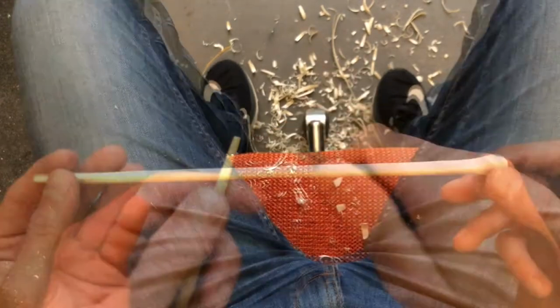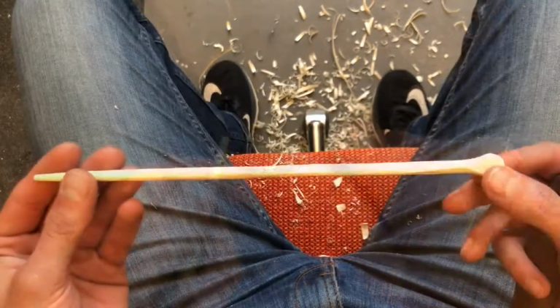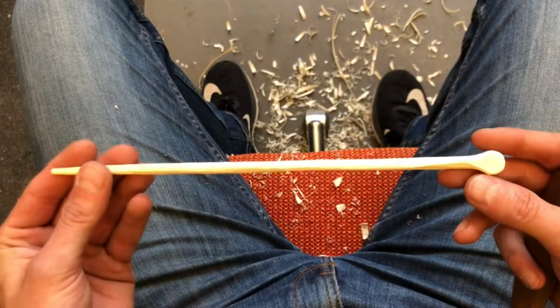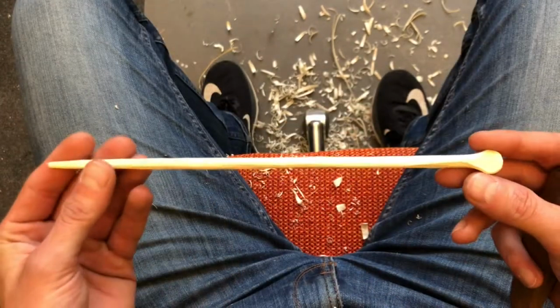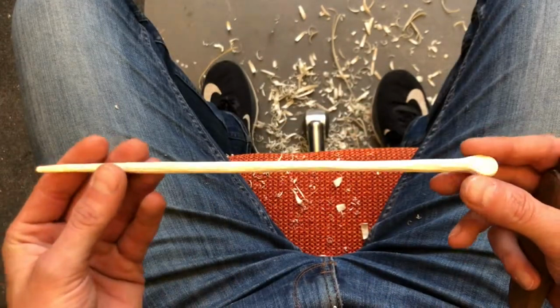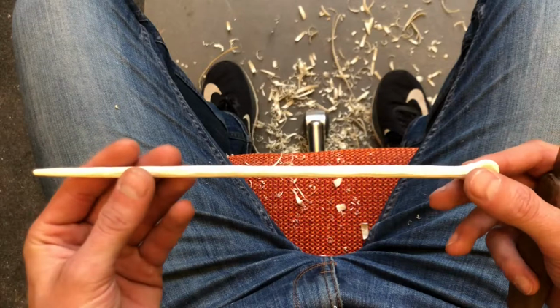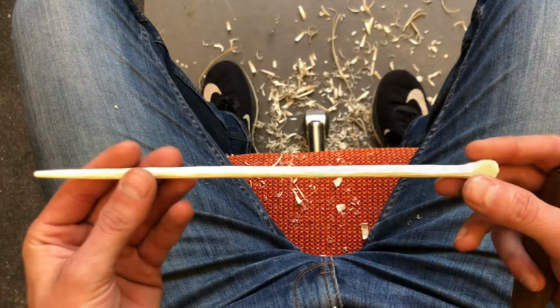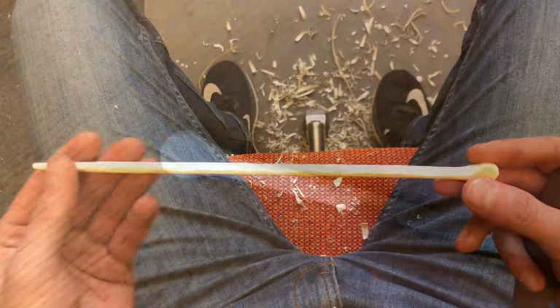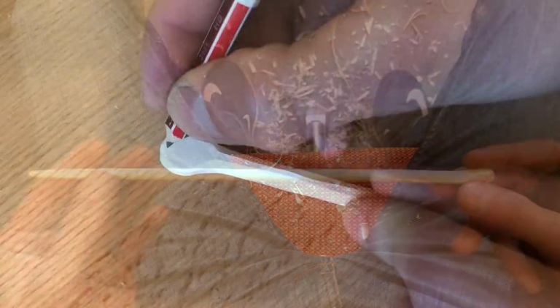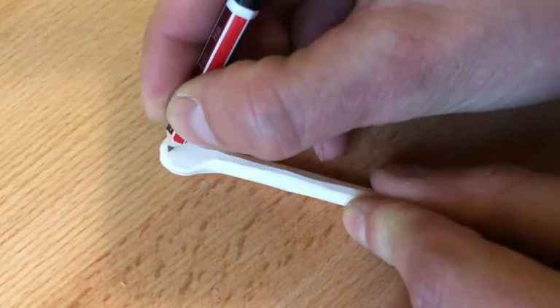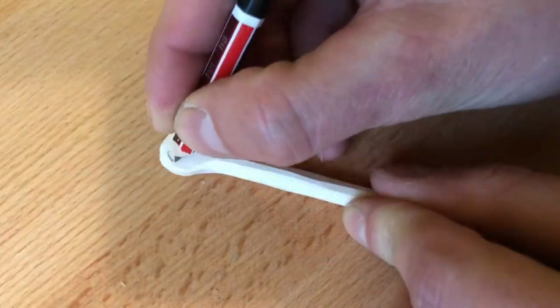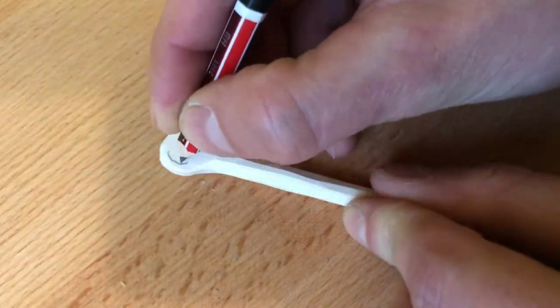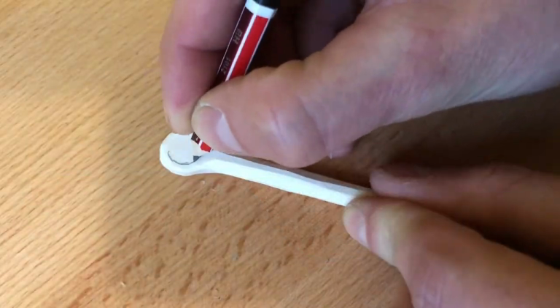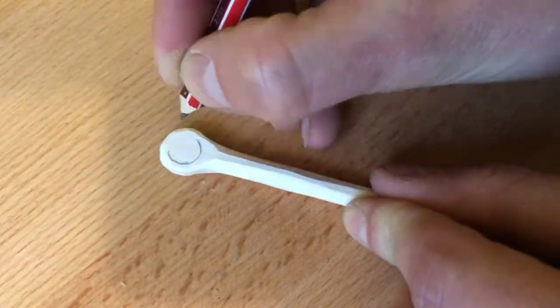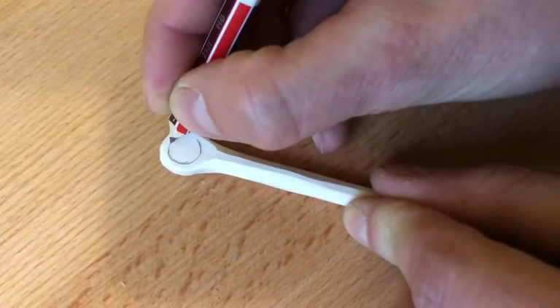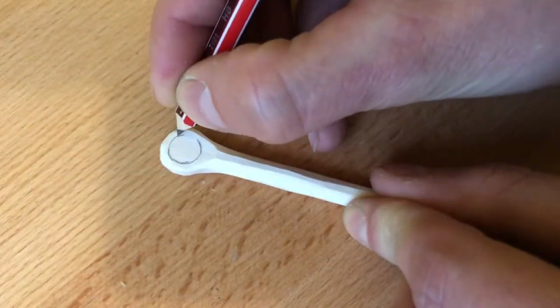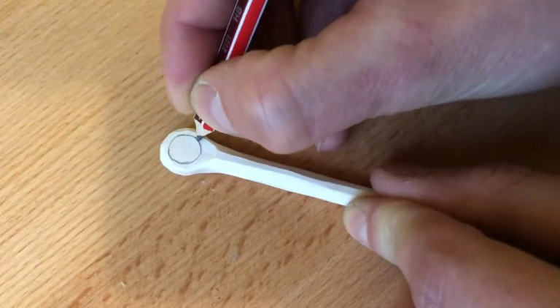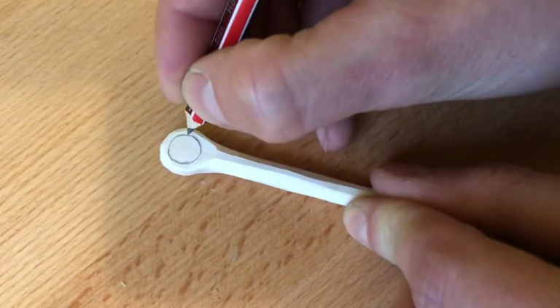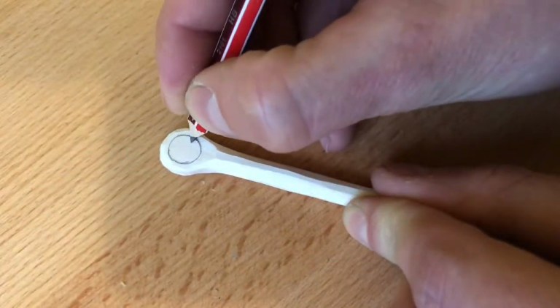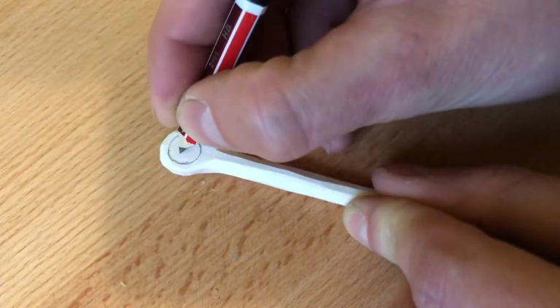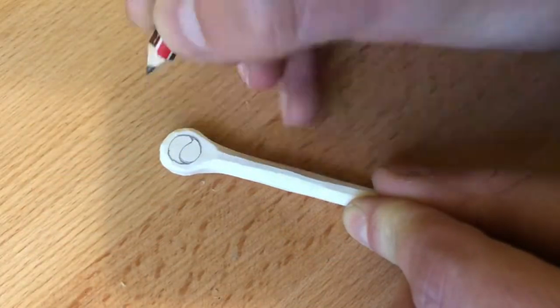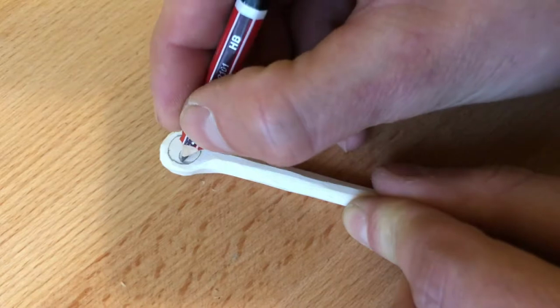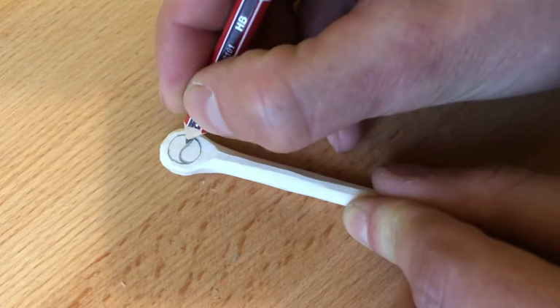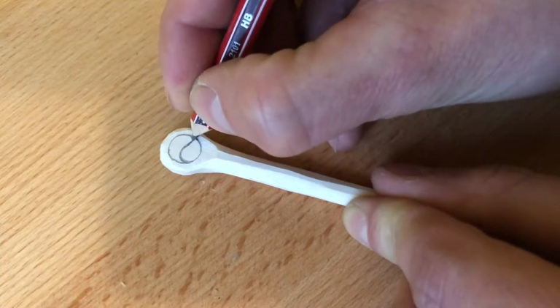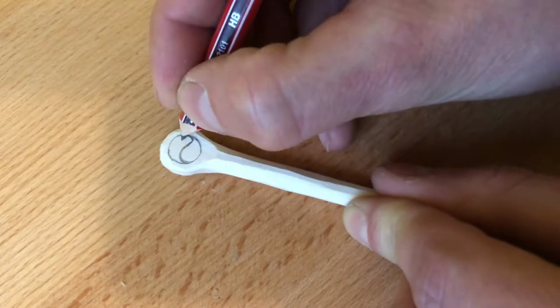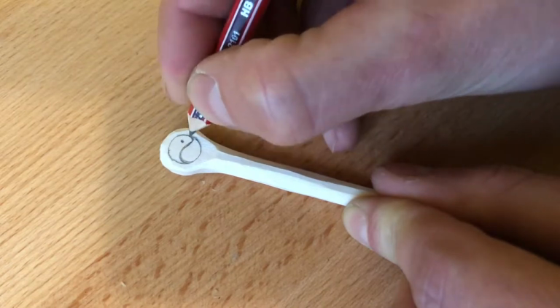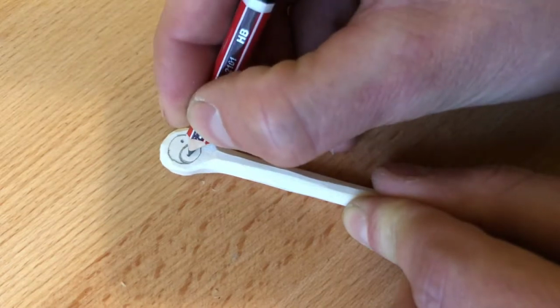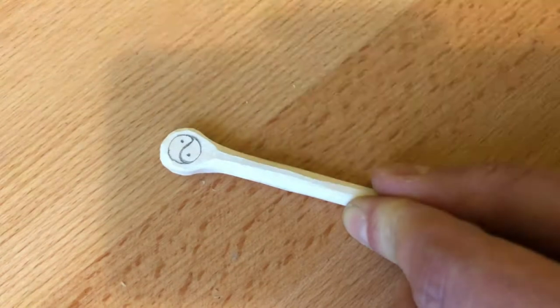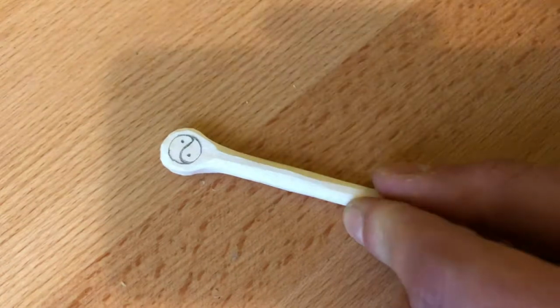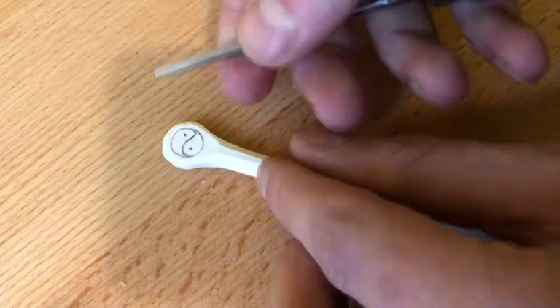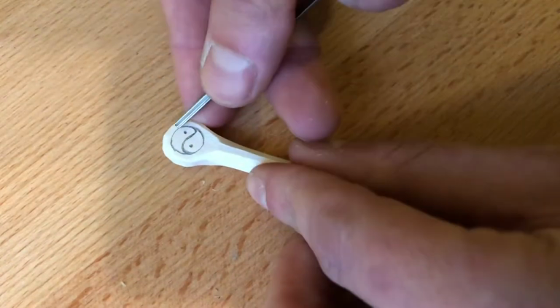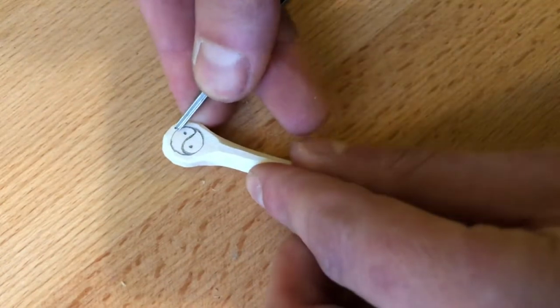And that's it — the first chopstick. I use a sharp pencil and v-shaped chisel to decorate the little circle with some symbol.